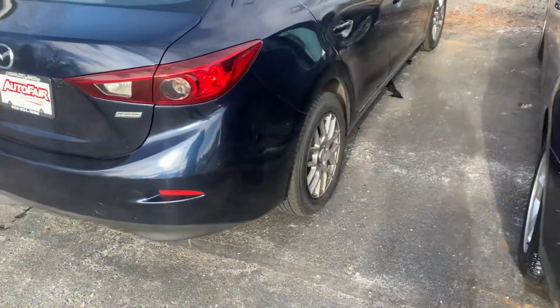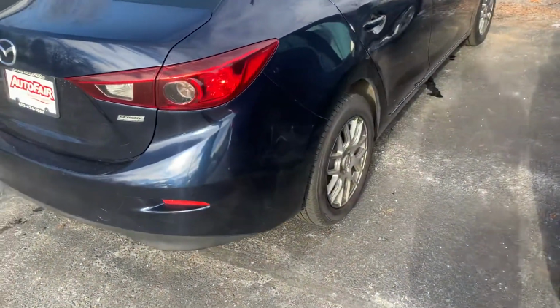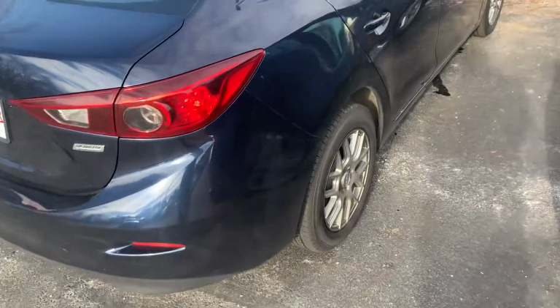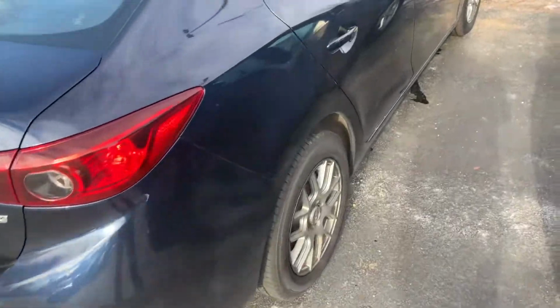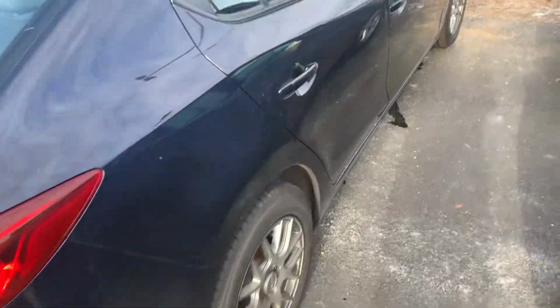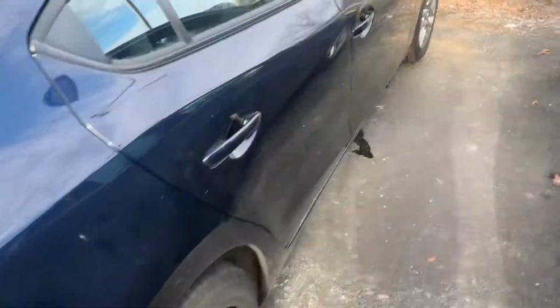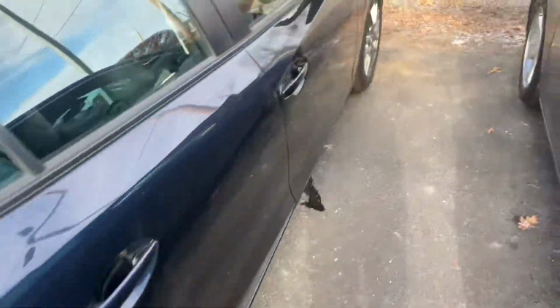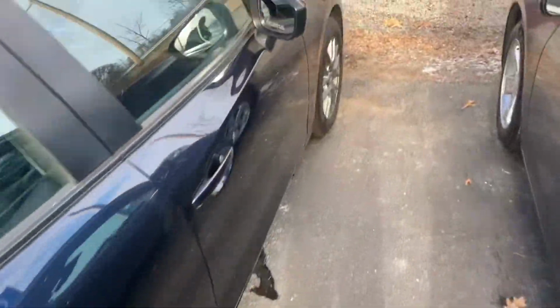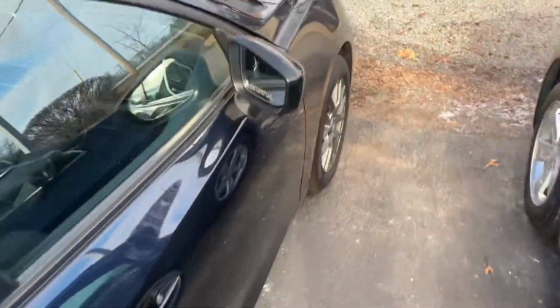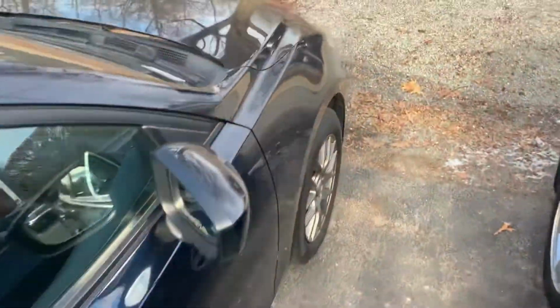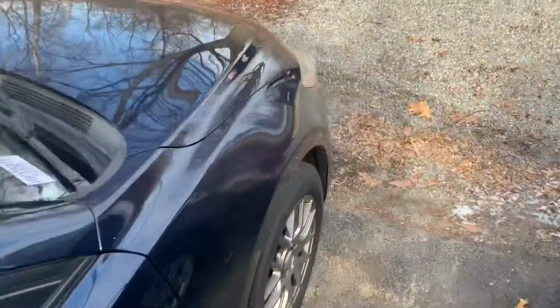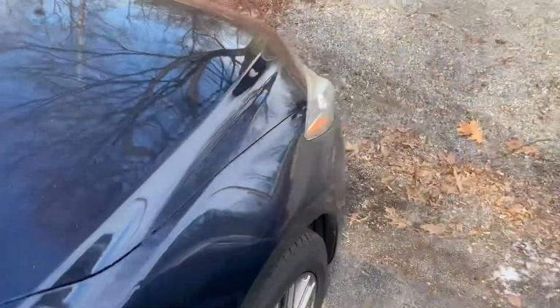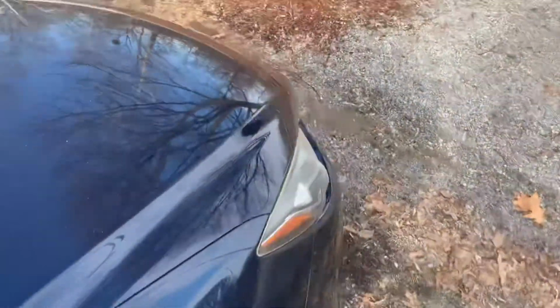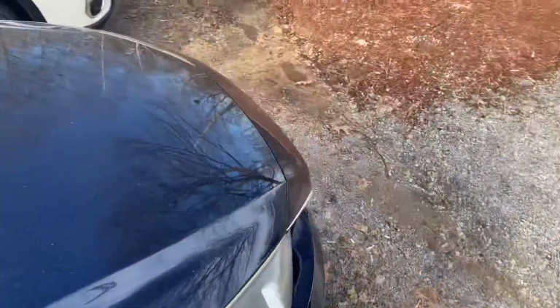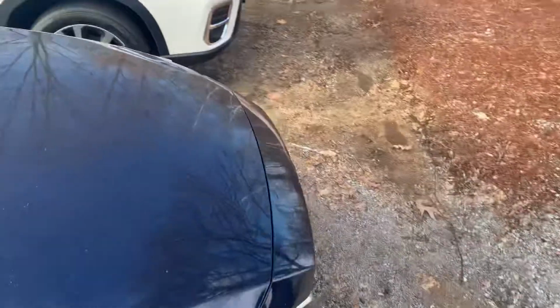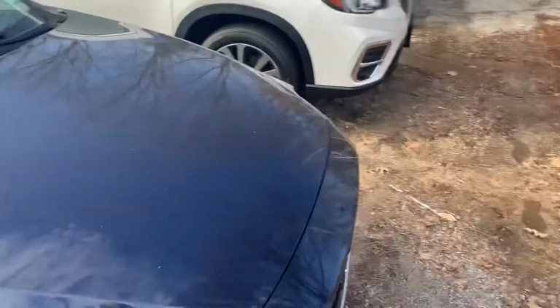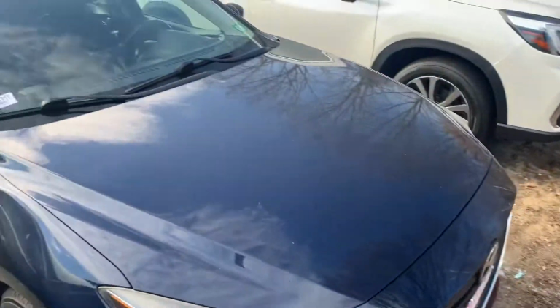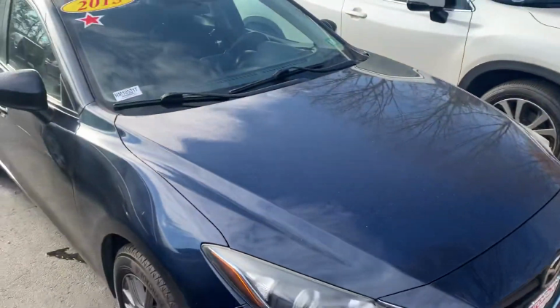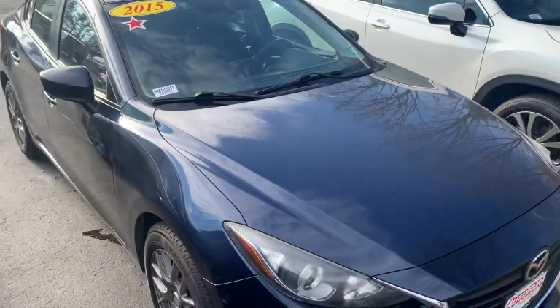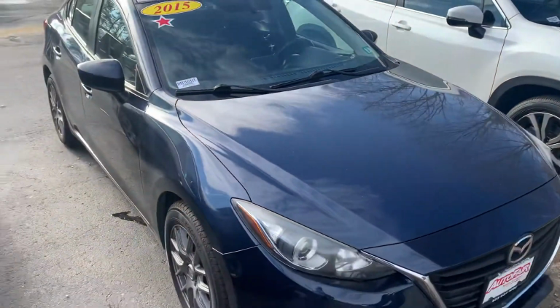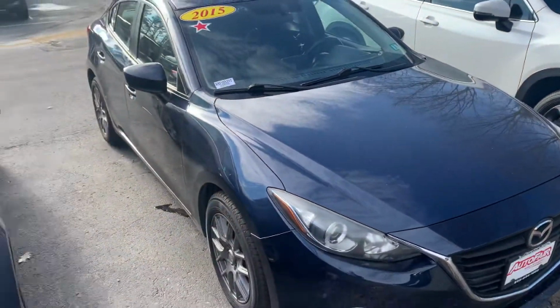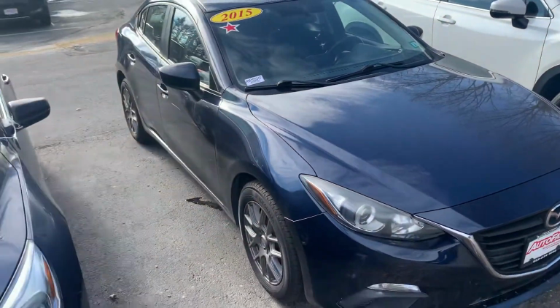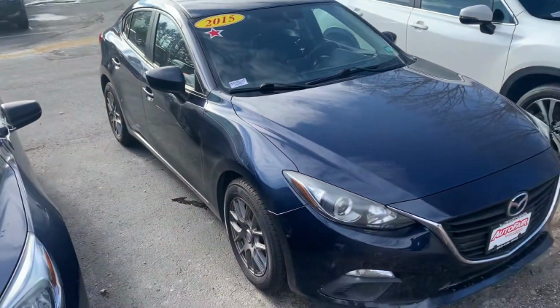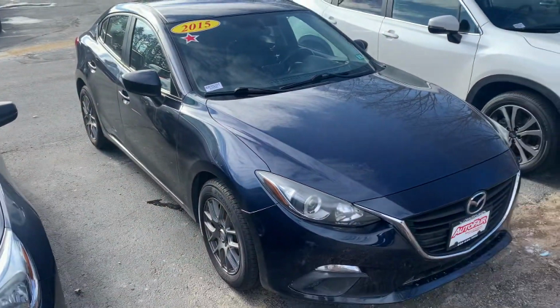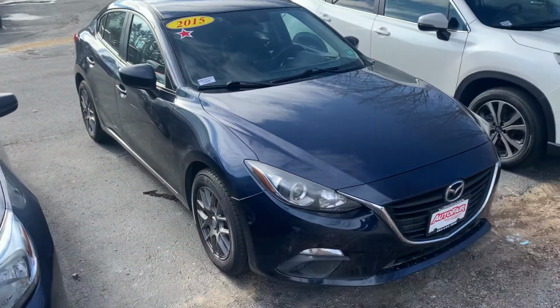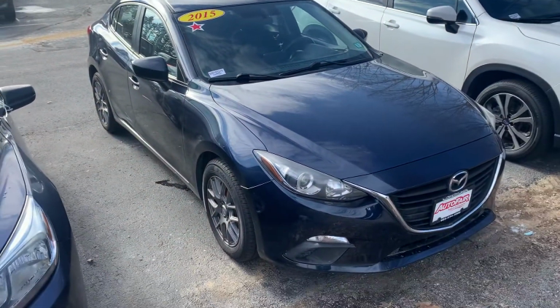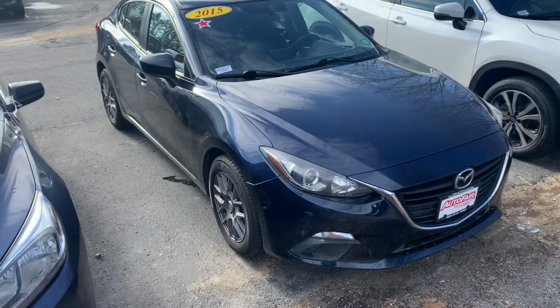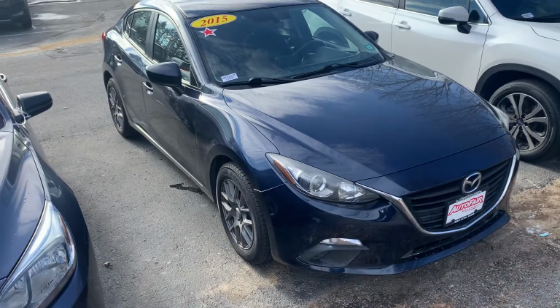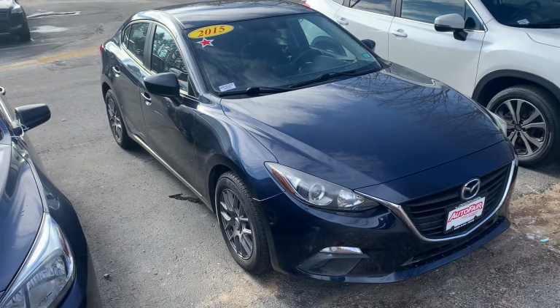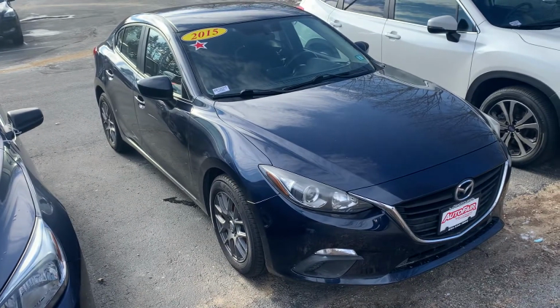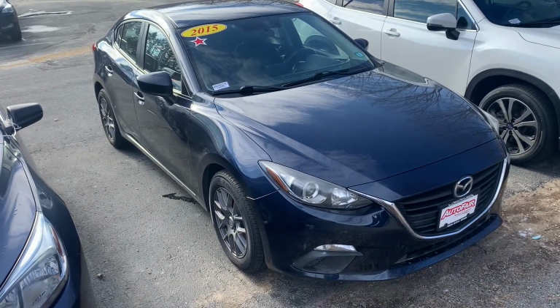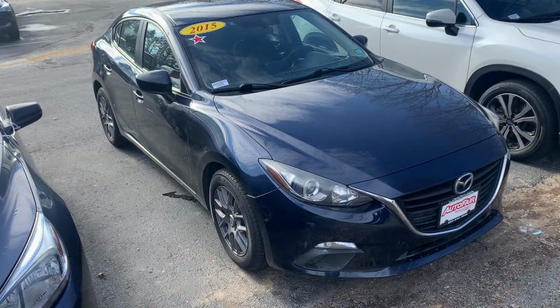This is the 2015 Mazda 3 that you inquired about. The vehicle seems to be in great shape for the year and mileage — just a great, reliable overall vehicle.